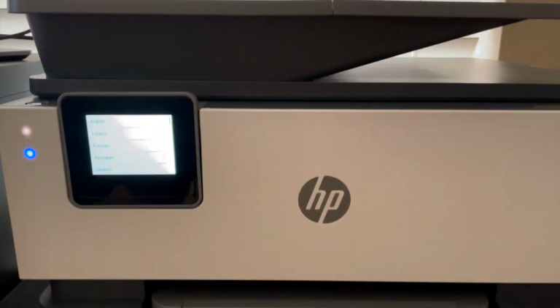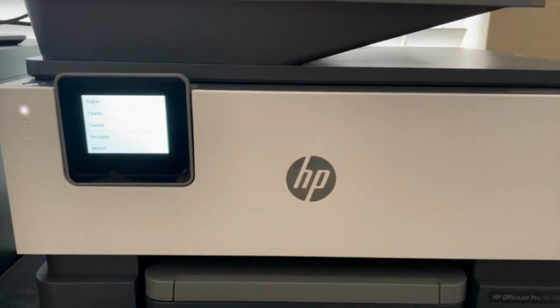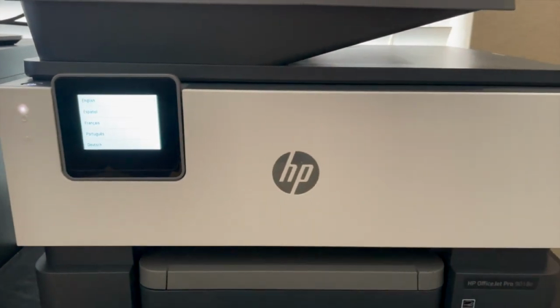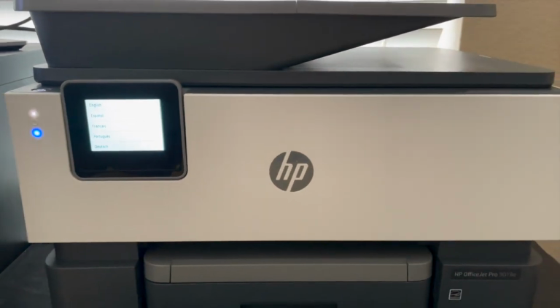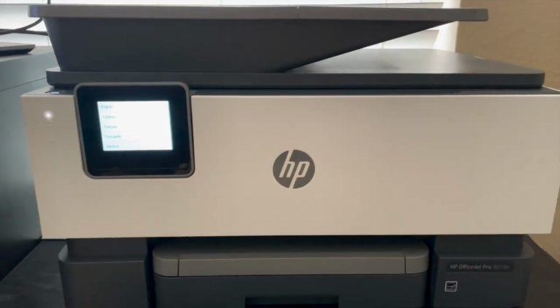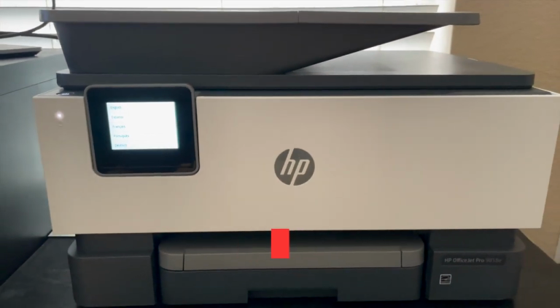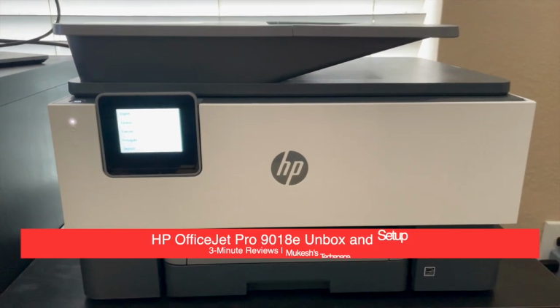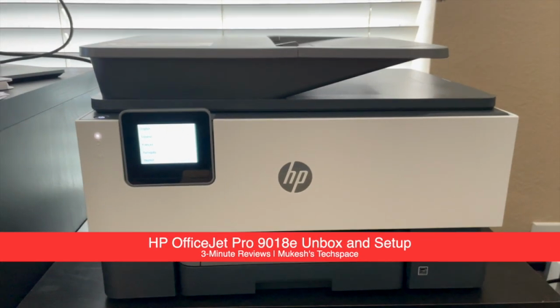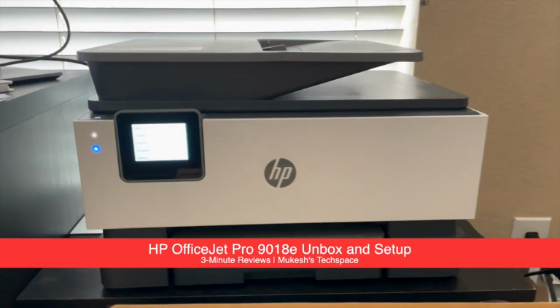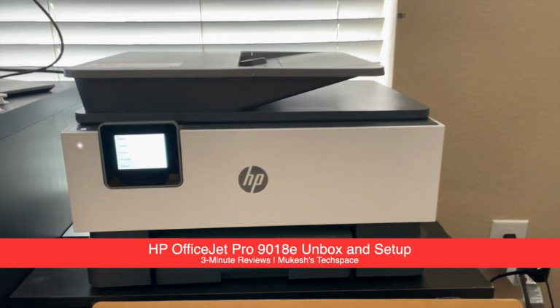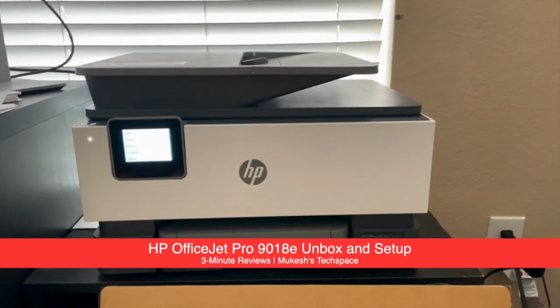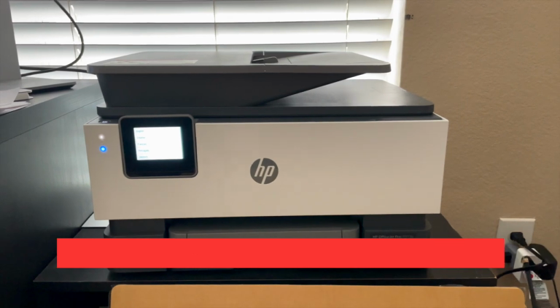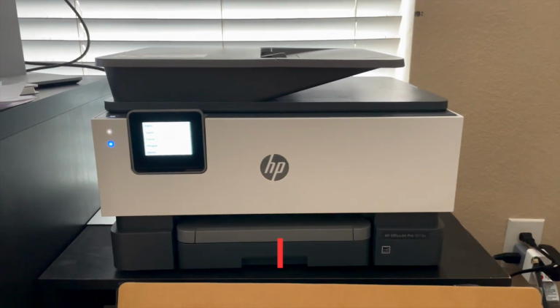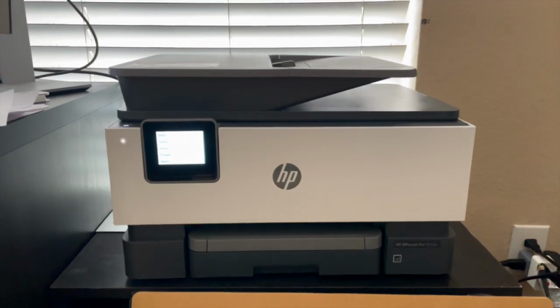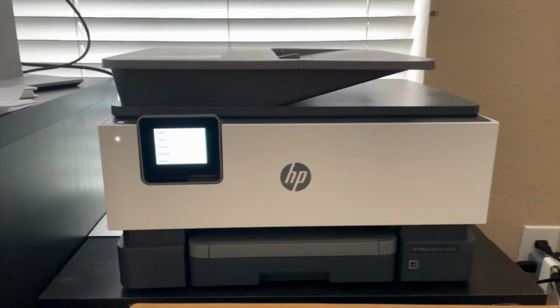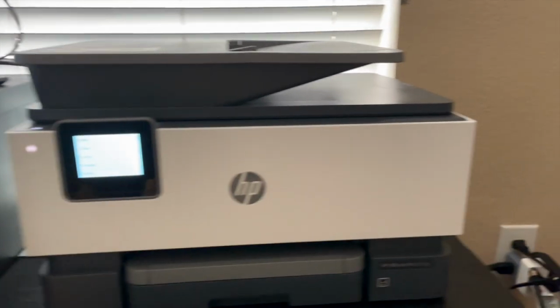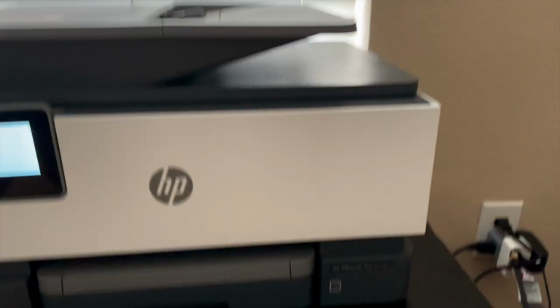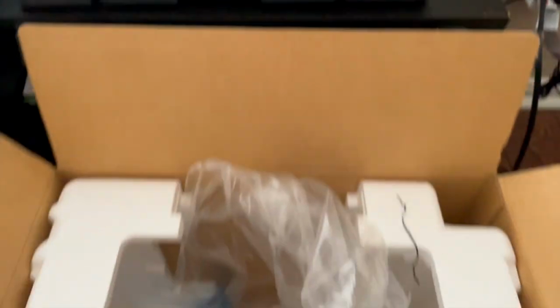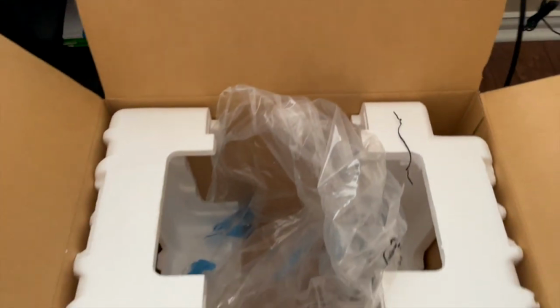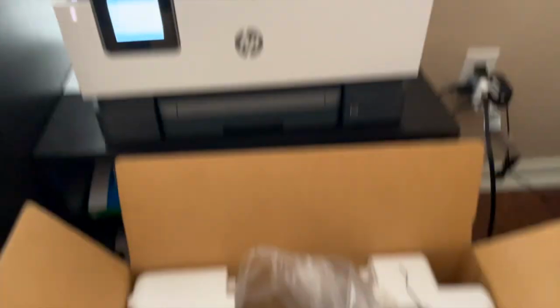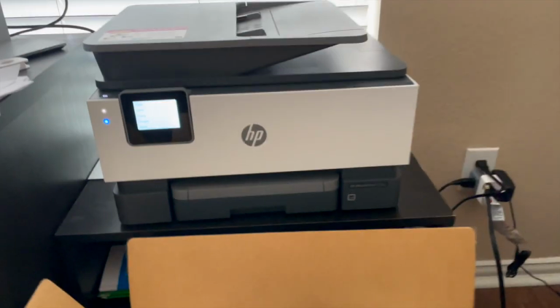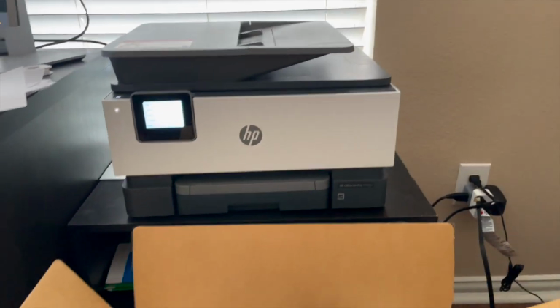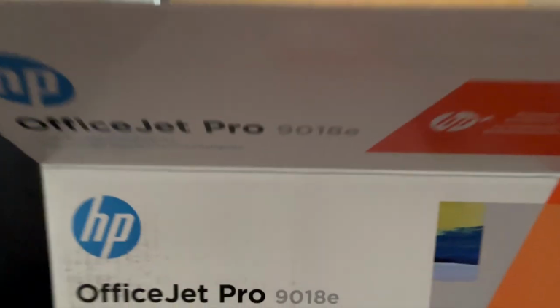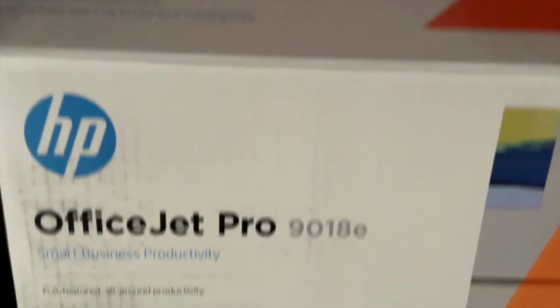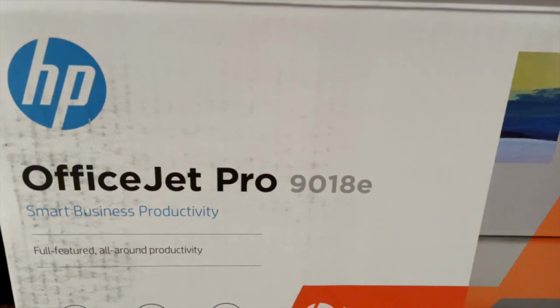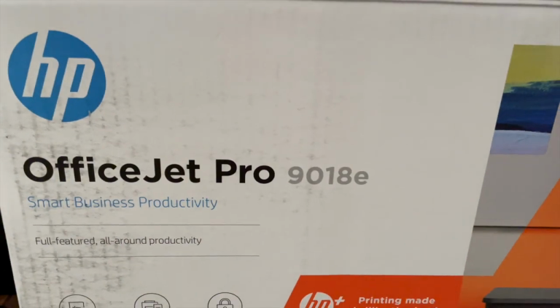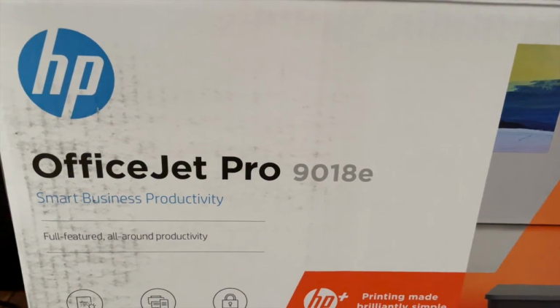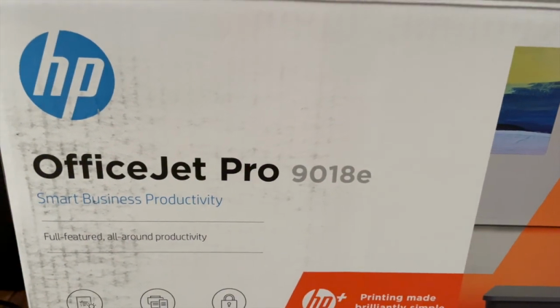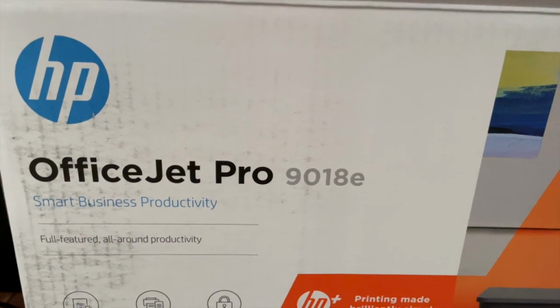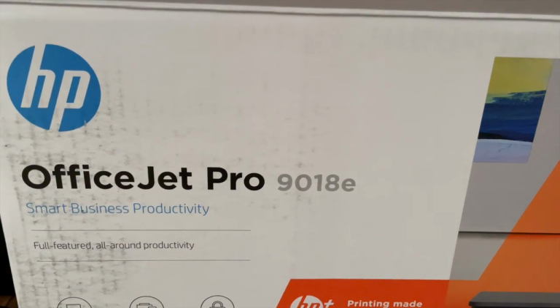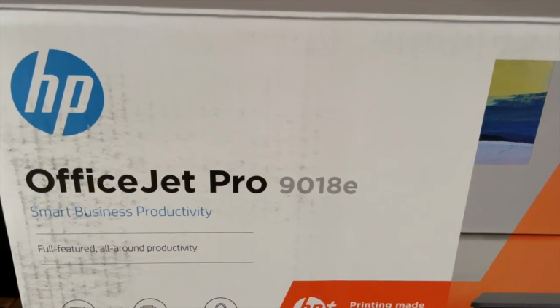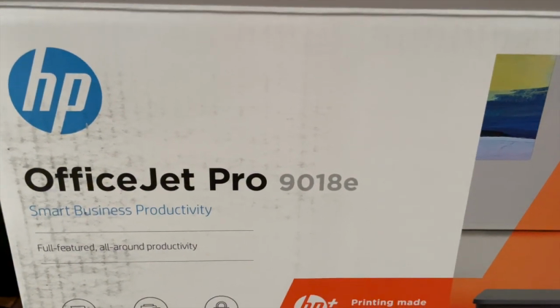Hey guys! I just unboxed this HP OfficeJet Pro 9018E model. I unboxed it and plugged it right in. There it is right here — this is the HP OfficeJet Pro 9018E.